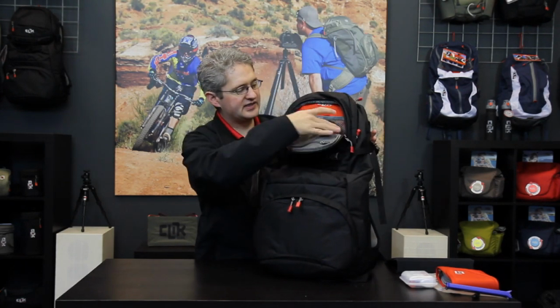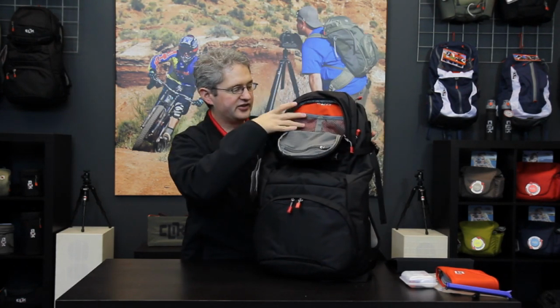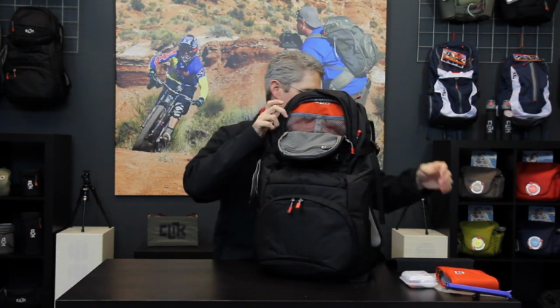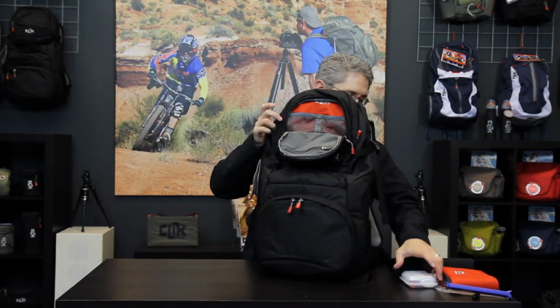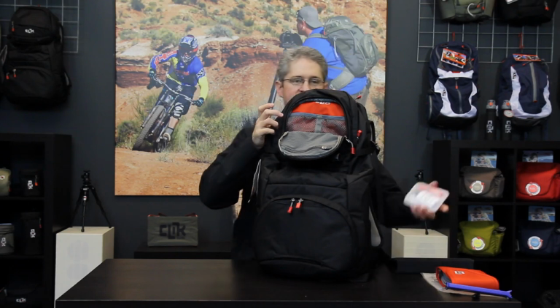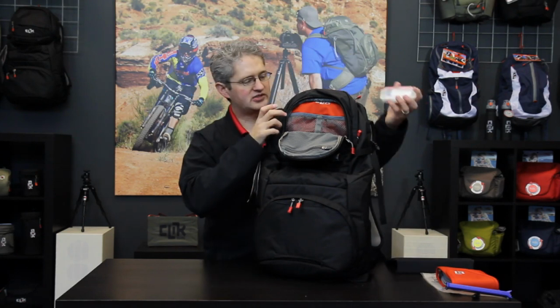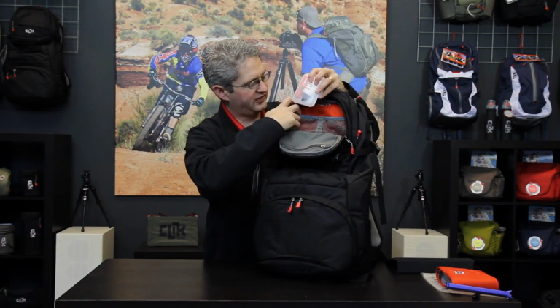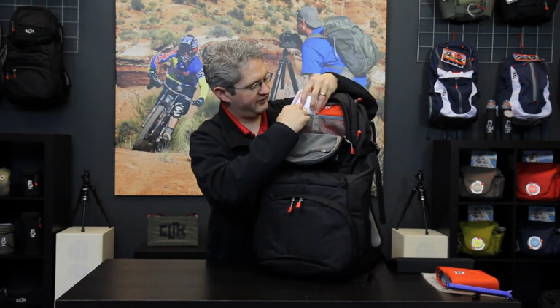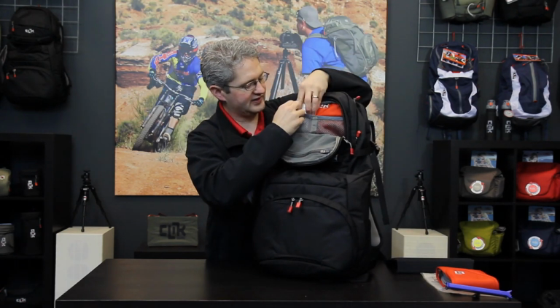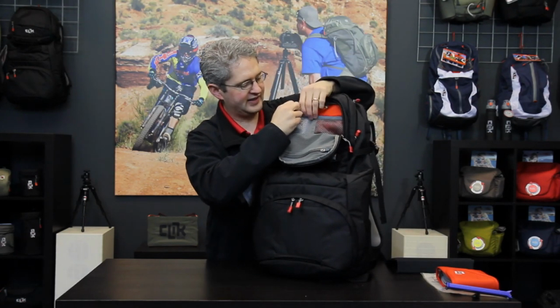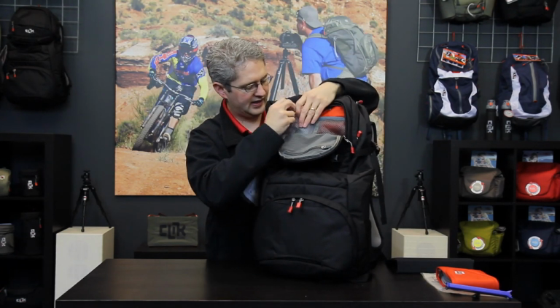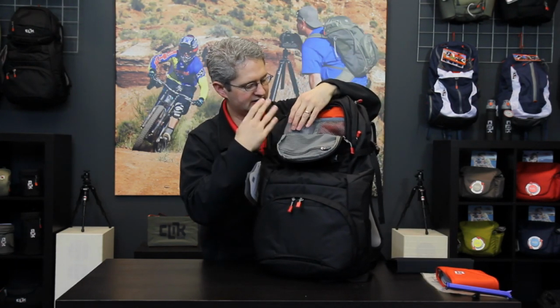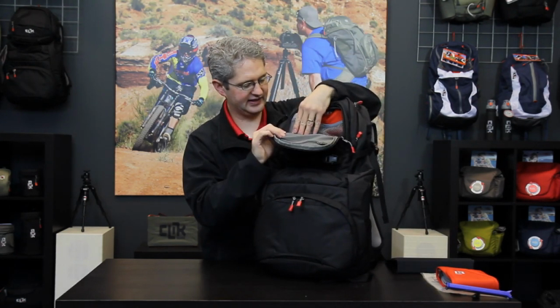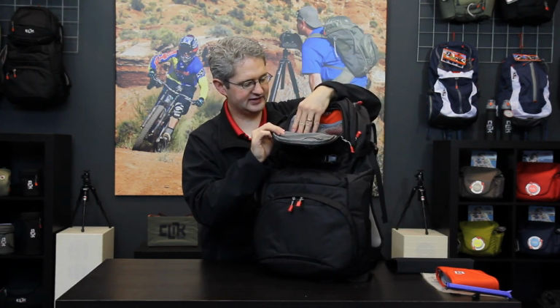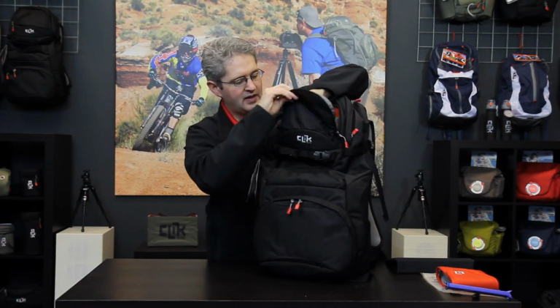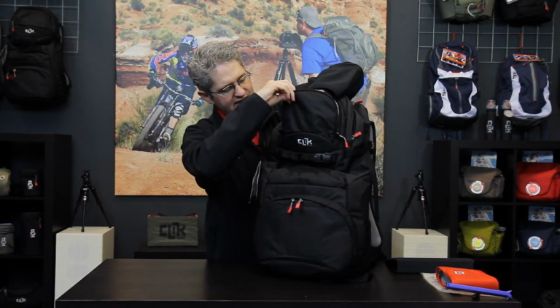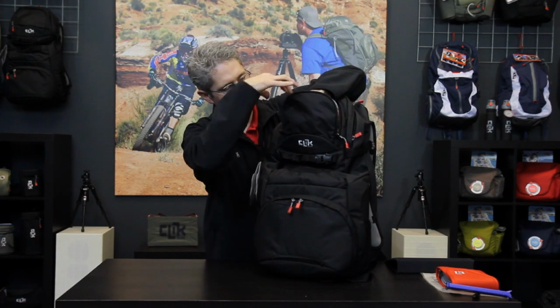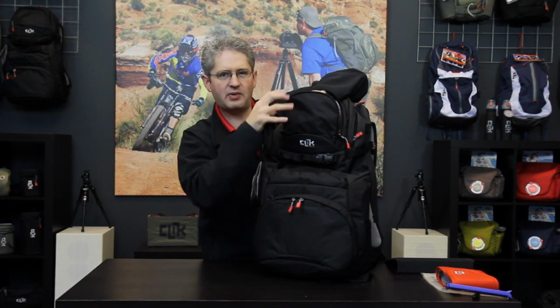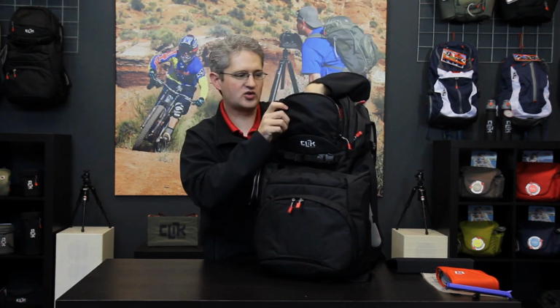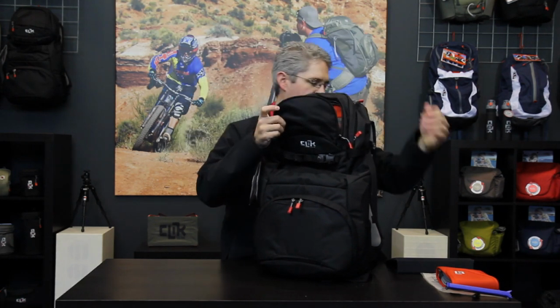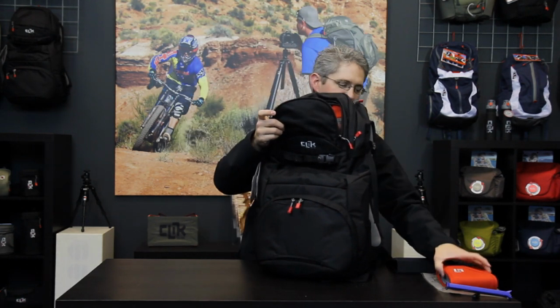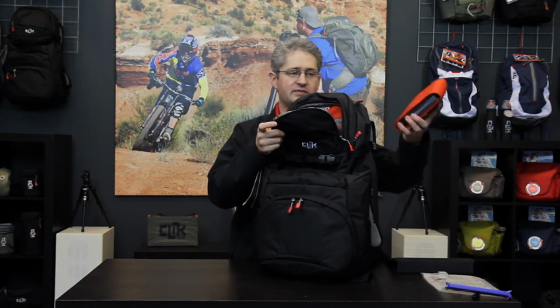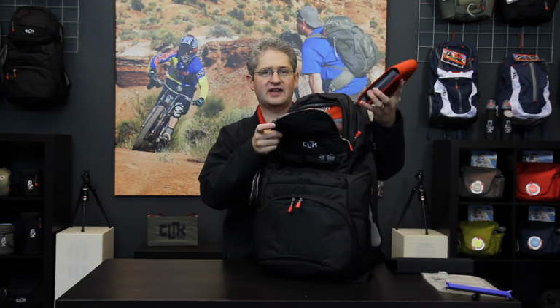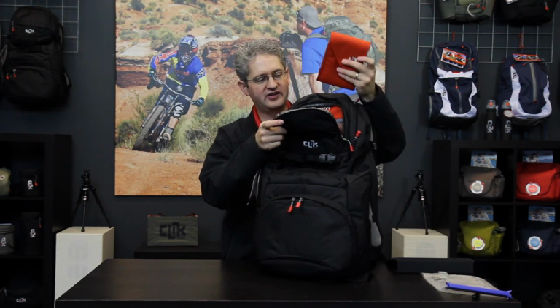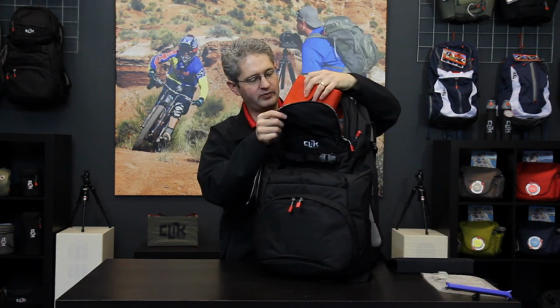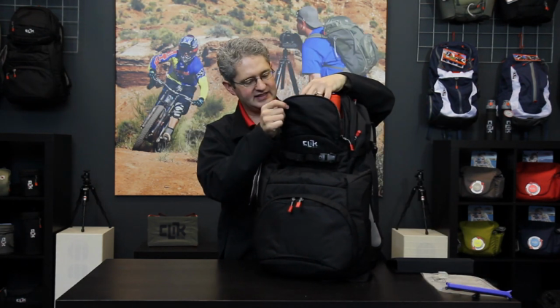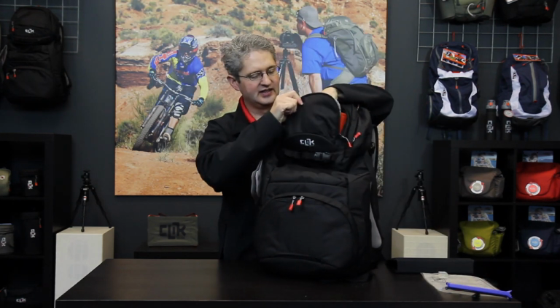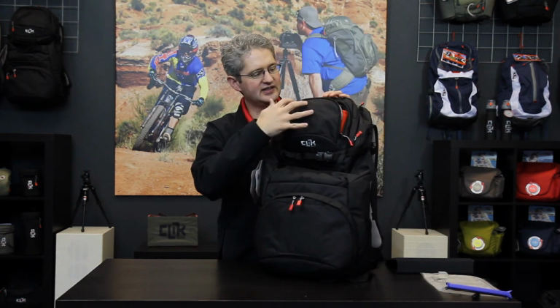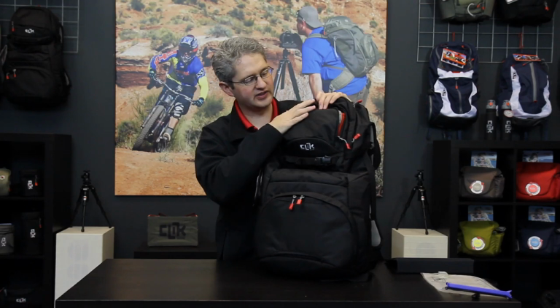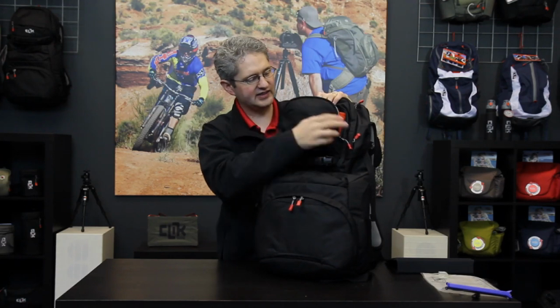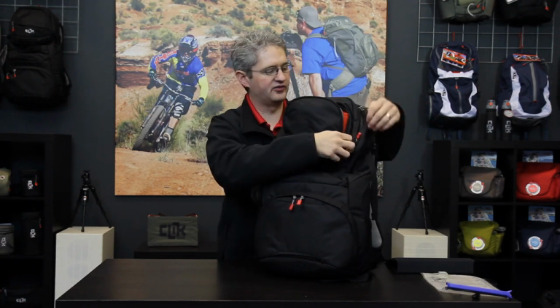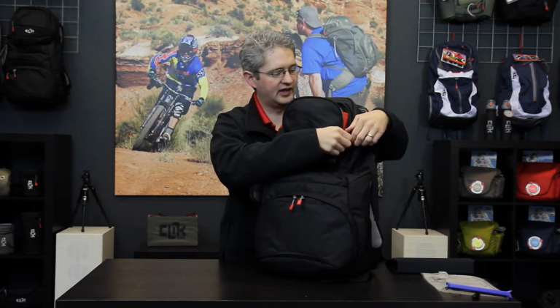Next to that are two large mesh pockets which are perfect for fitting things like lens cleaning kits. This pocket is quite large and as a matter of fact we can fit a 4x6 lens filter case in here if we would like.